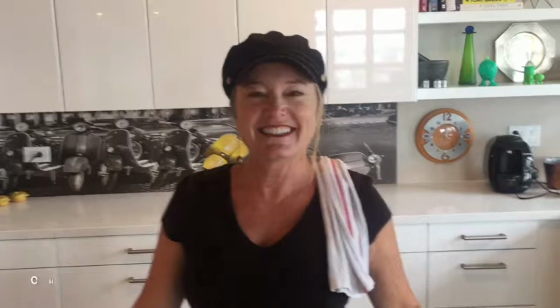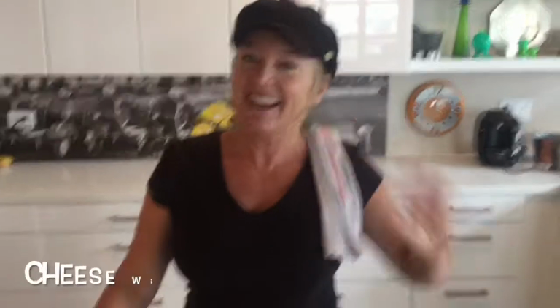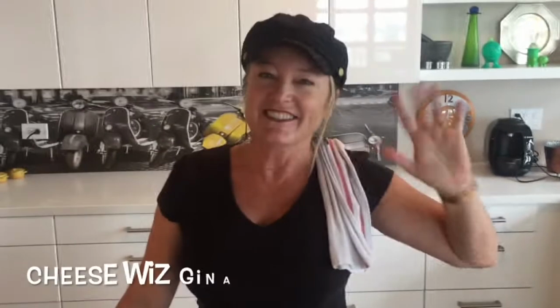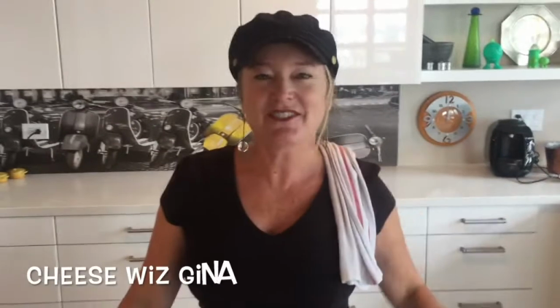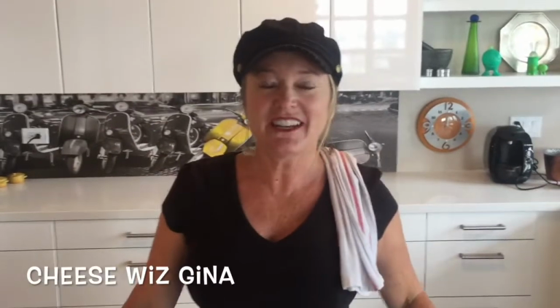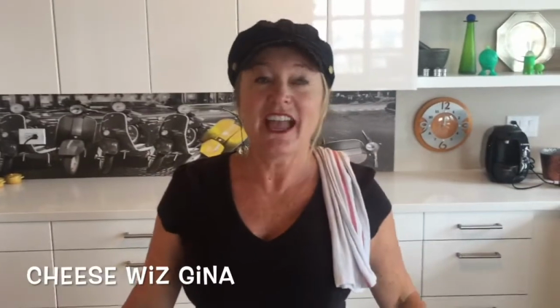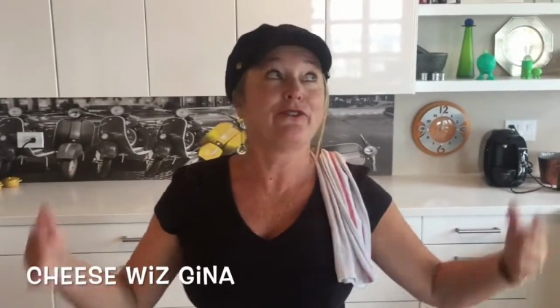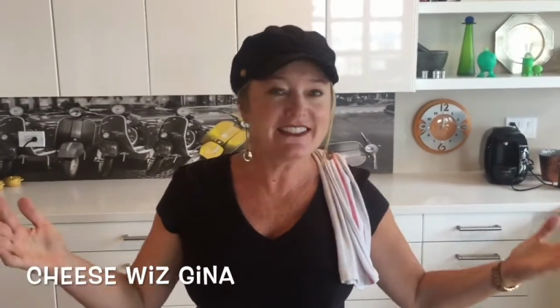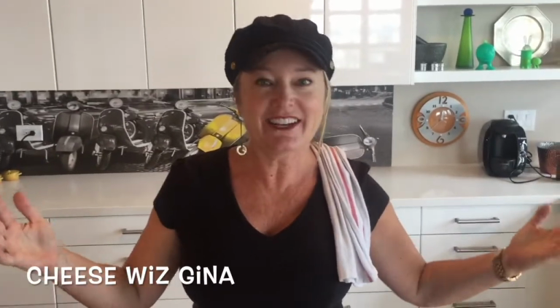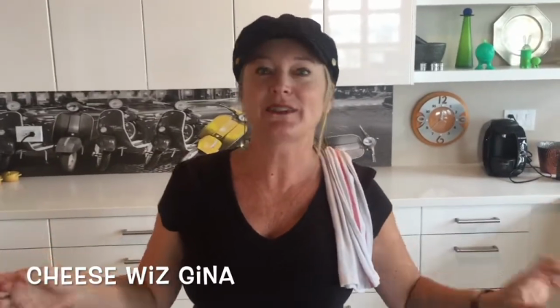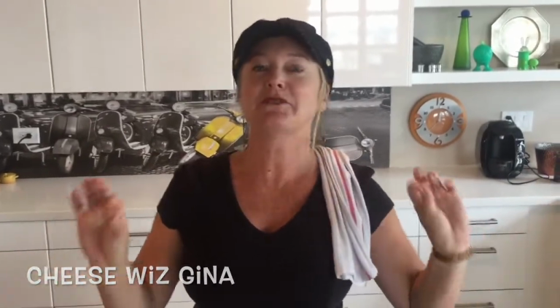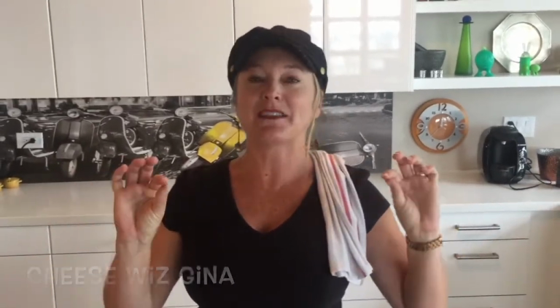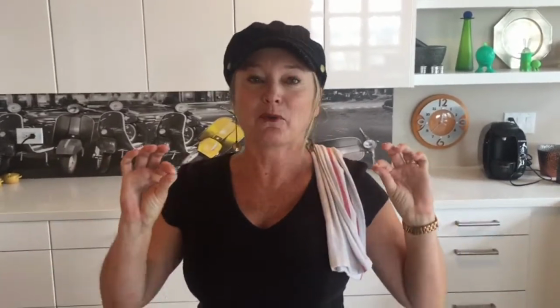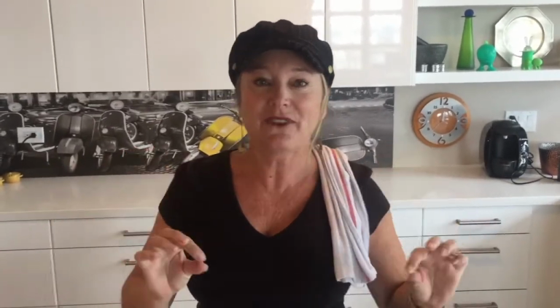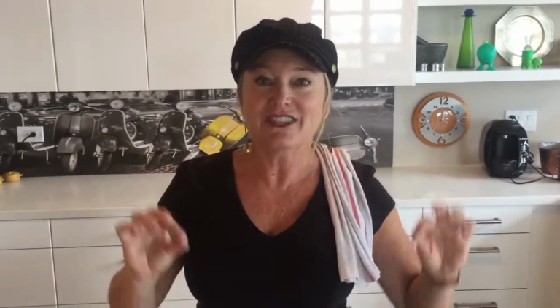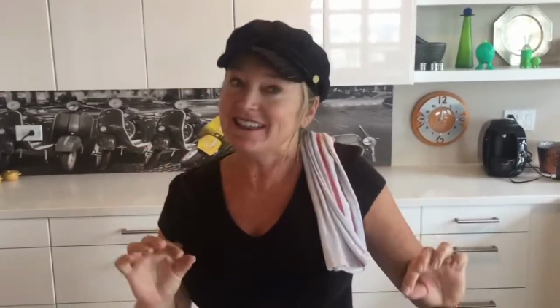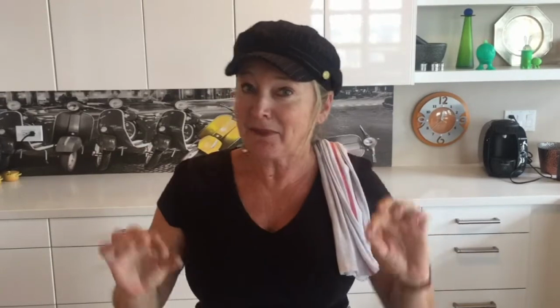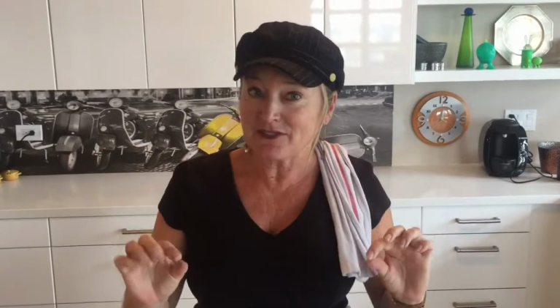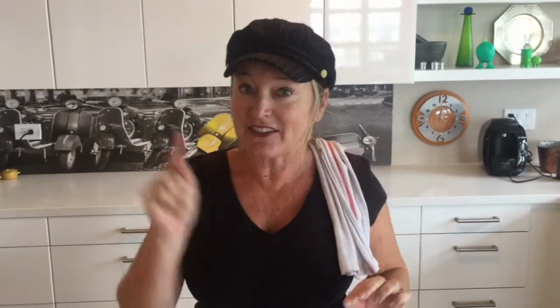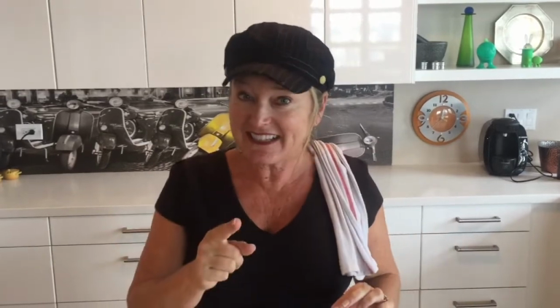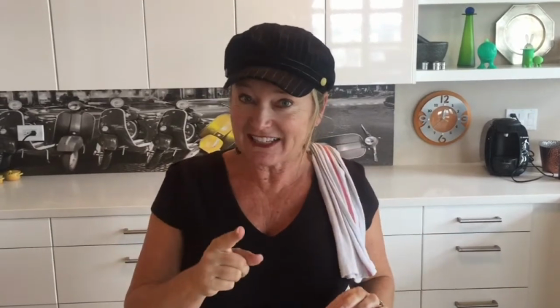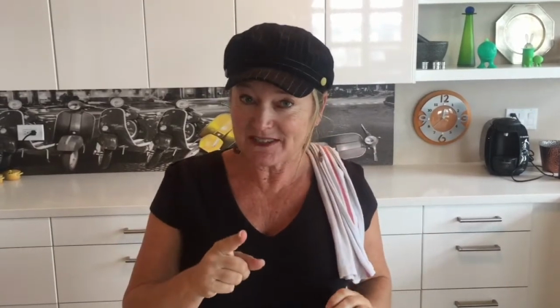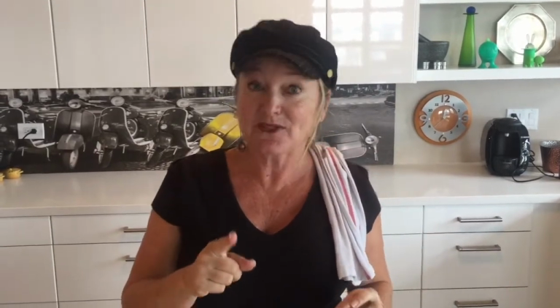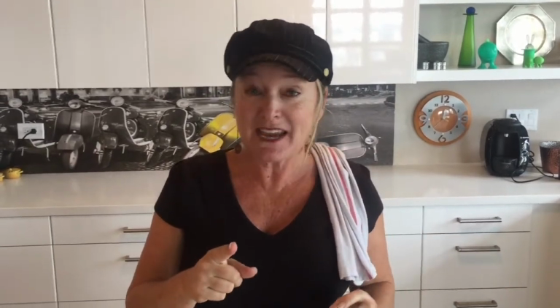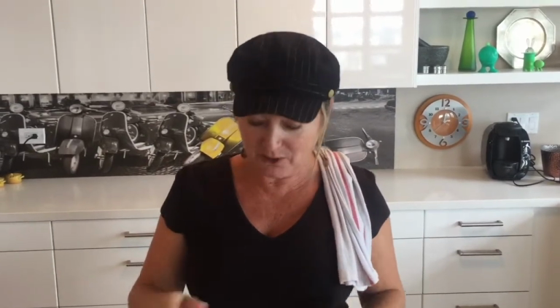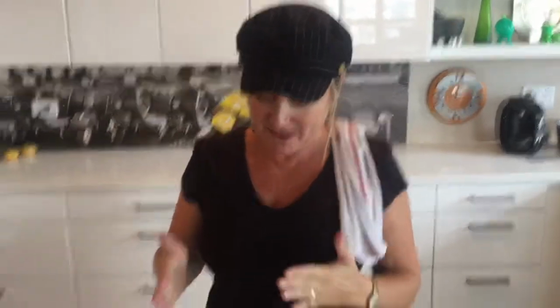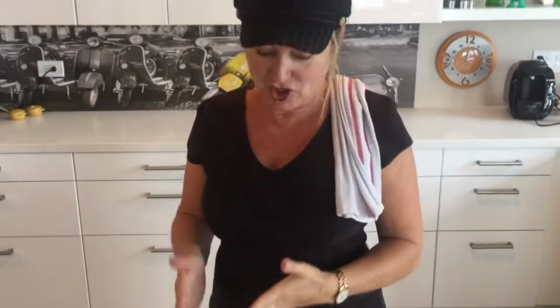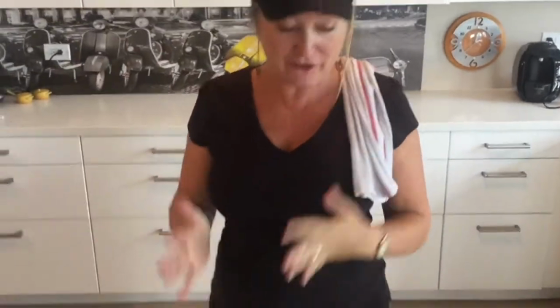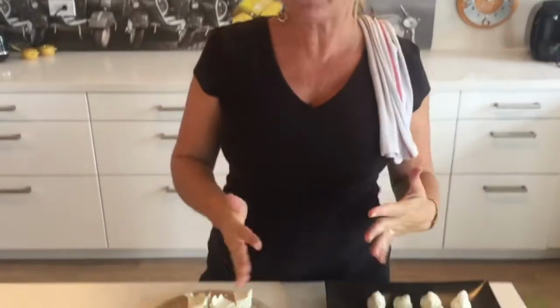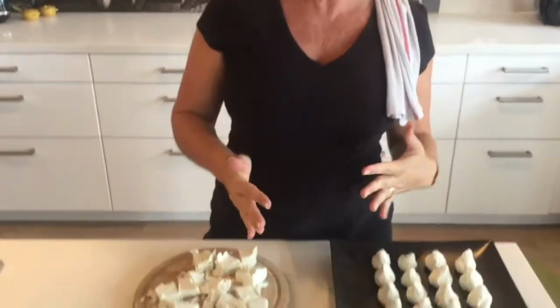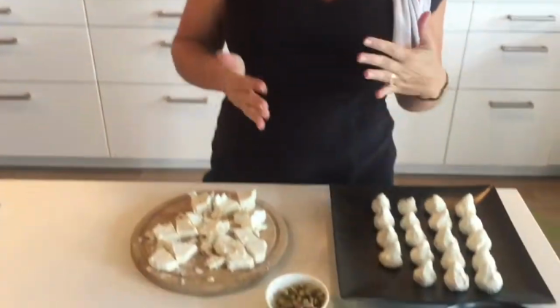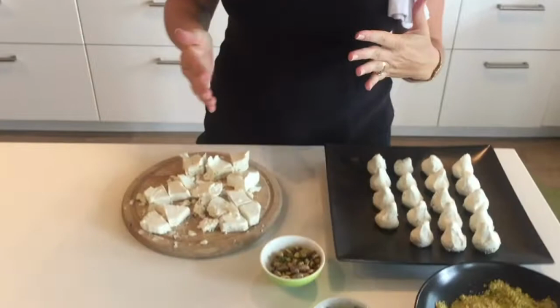Hi! Cheez Whiz Gina here, and fall is in the air, so it's time to make some really fun cheesy appetizers that are easy and delicious. Today we are going to make some chevre pistachio pears.